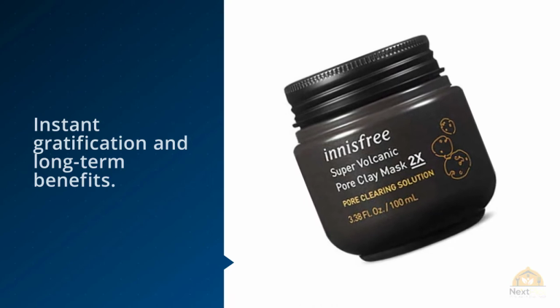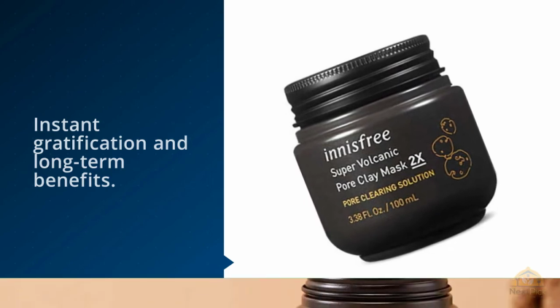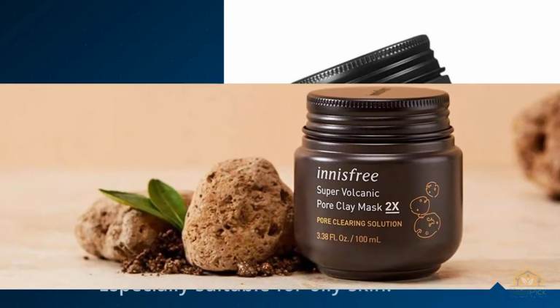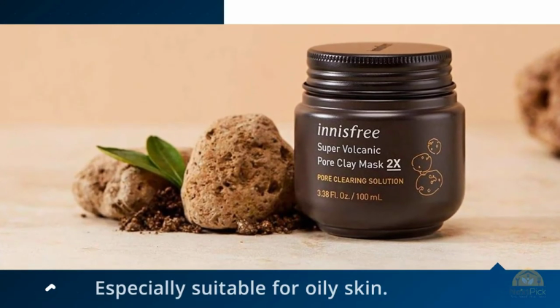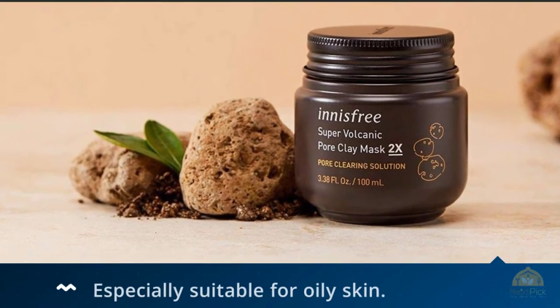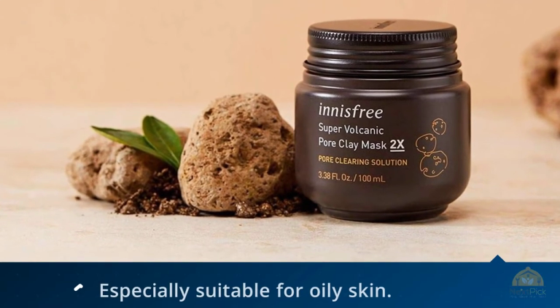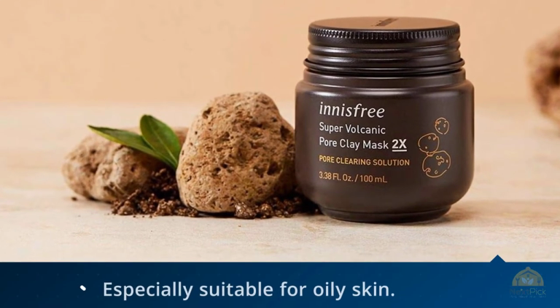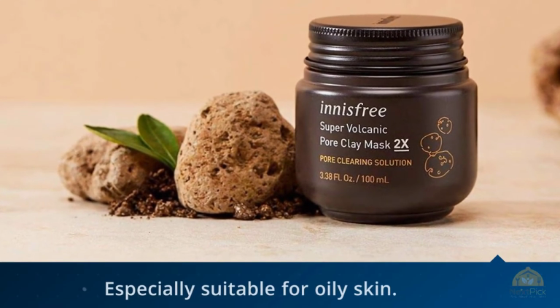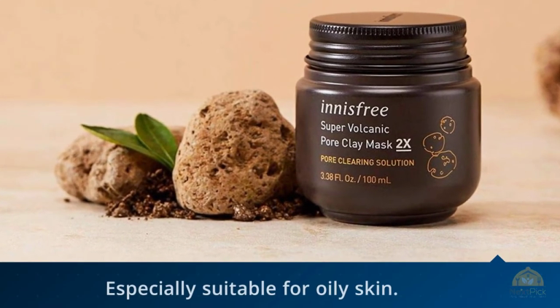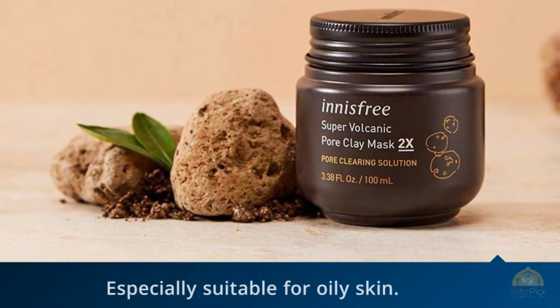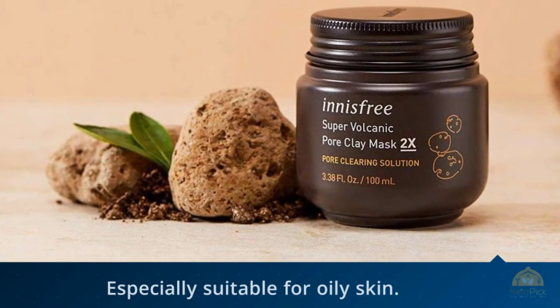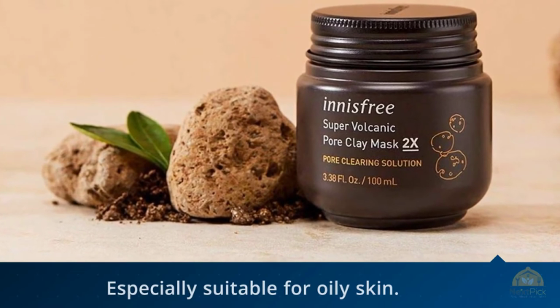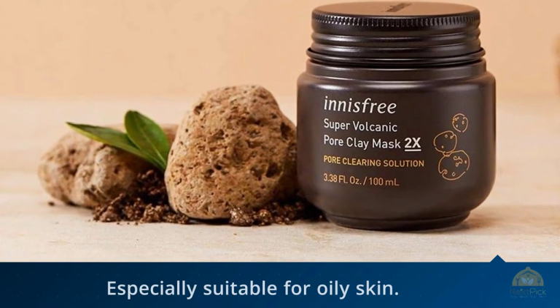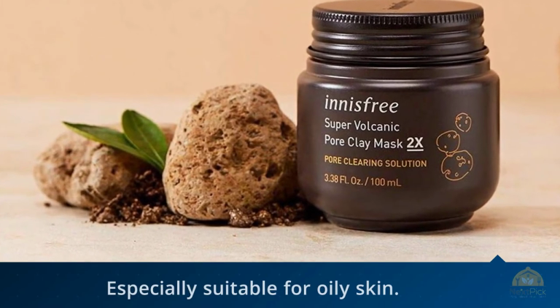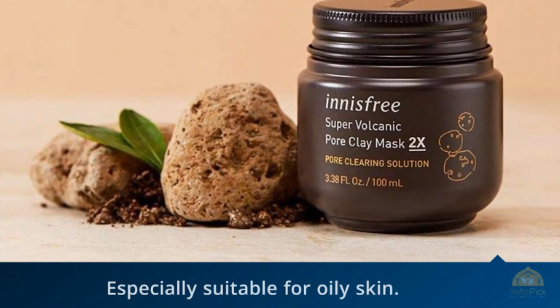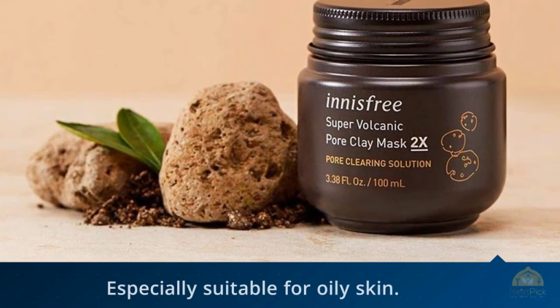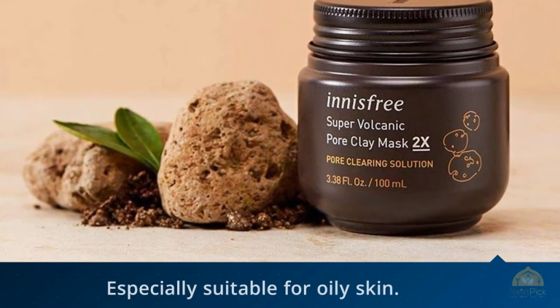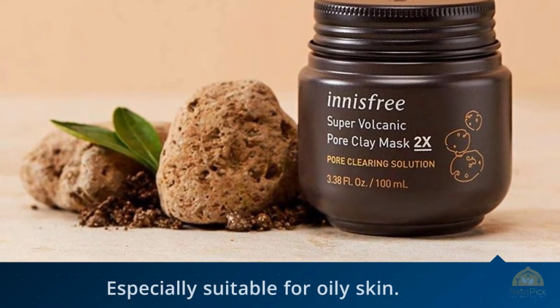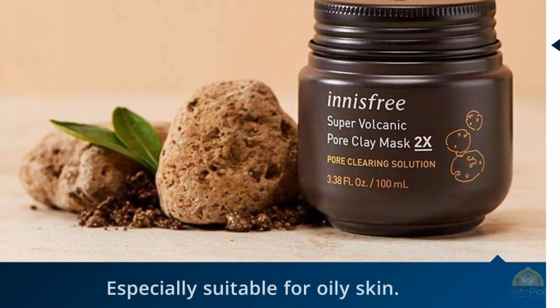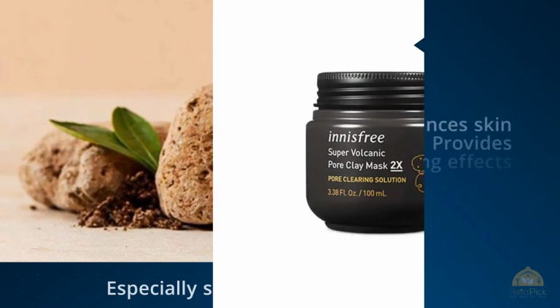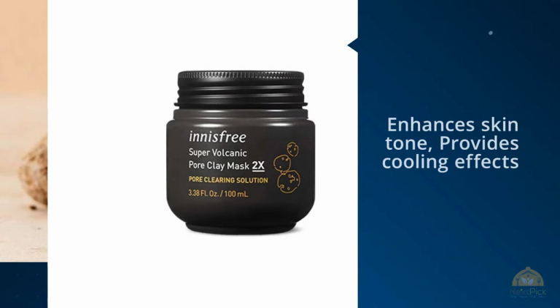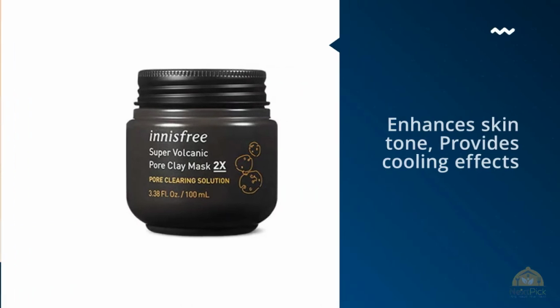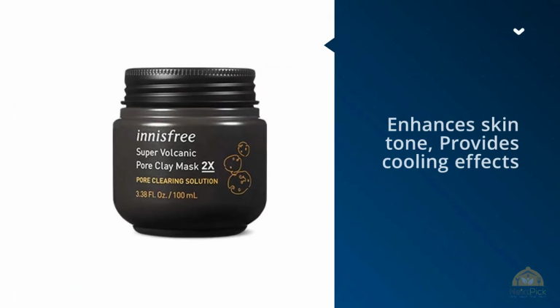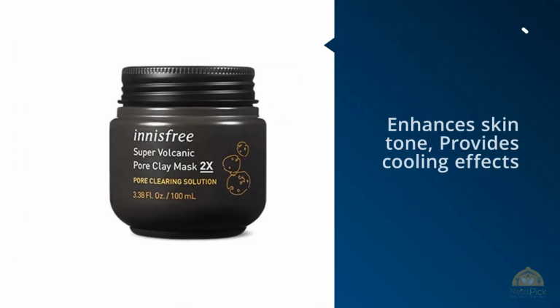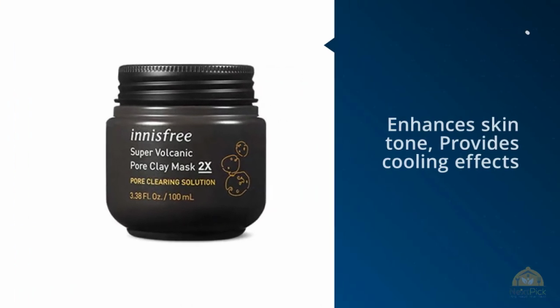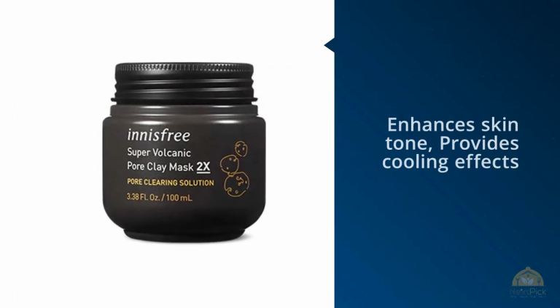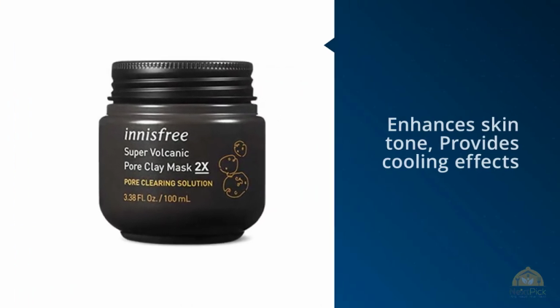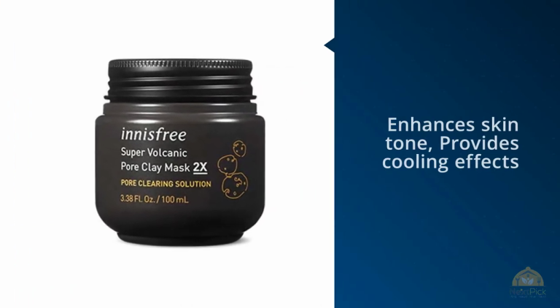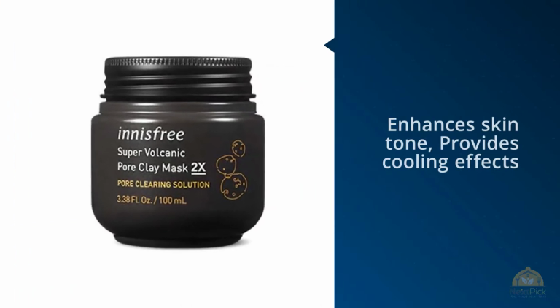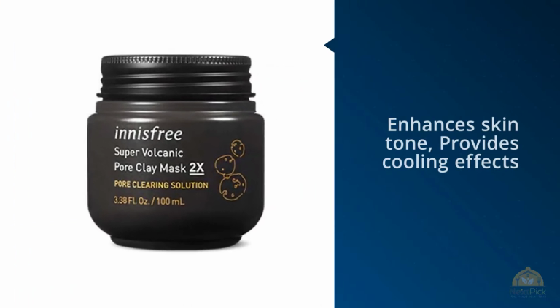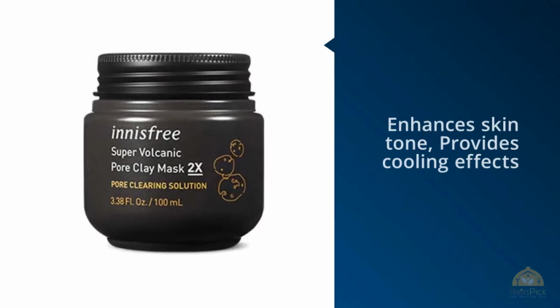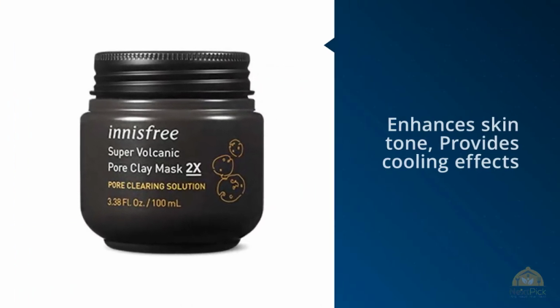The brand's research shows that due to the porous nature of these hardened black lava fragments, they absorb an impressive amount of oil and impurities — twice as much as other Innisfree clay masks. This new formula is infused with double the amount of volcanic ash of the original version, making it especially suitable for oily skin.